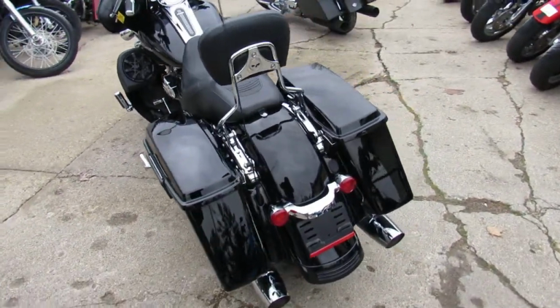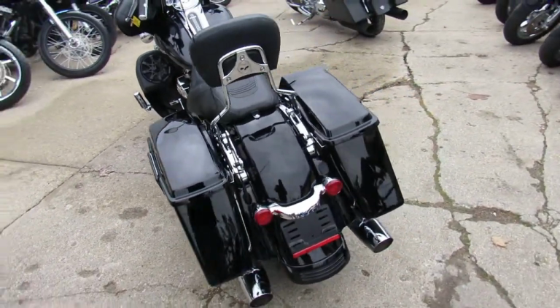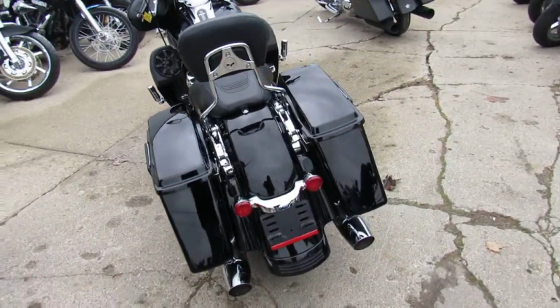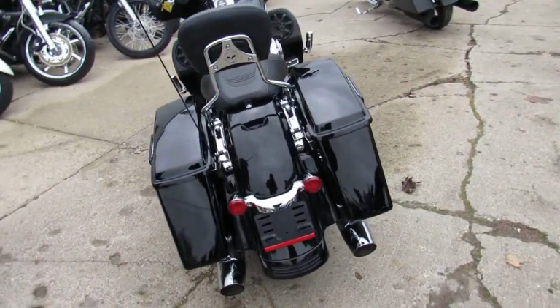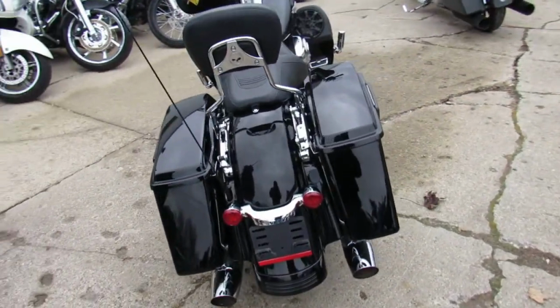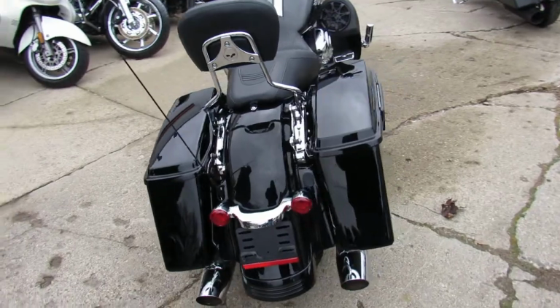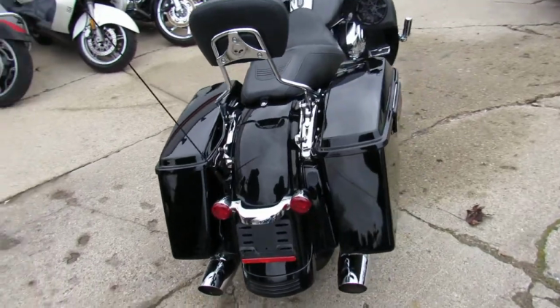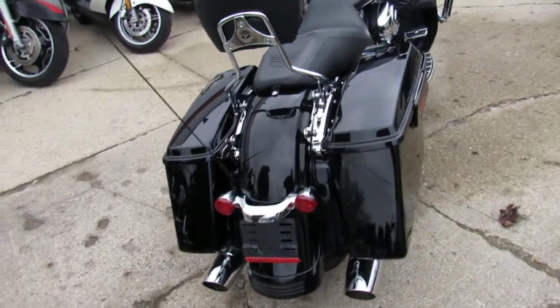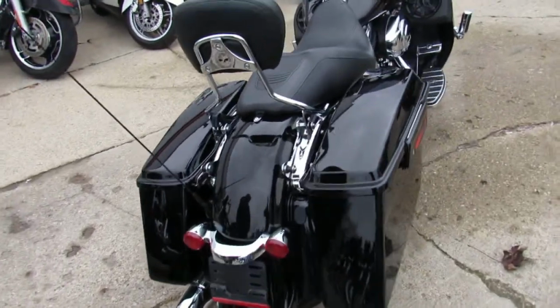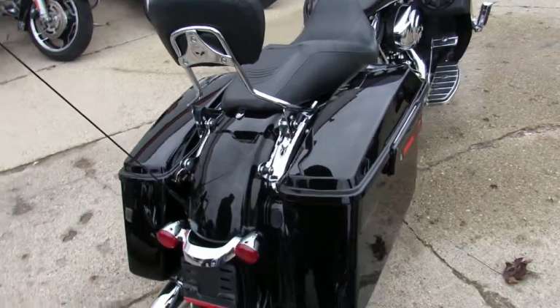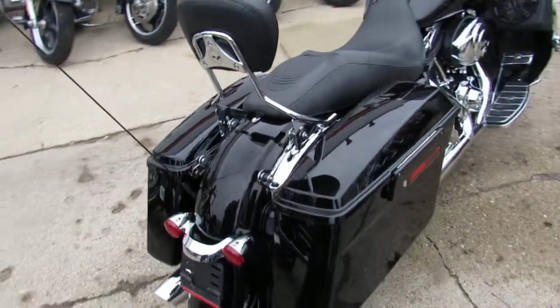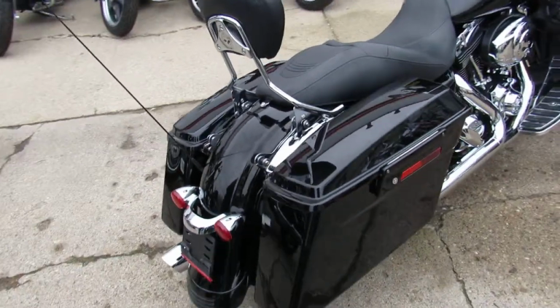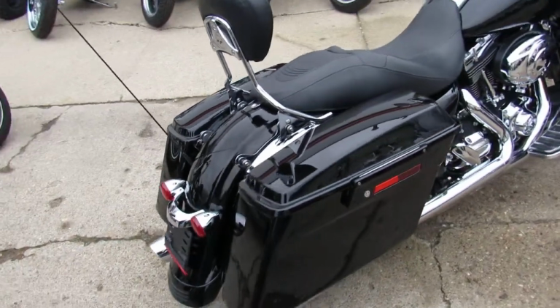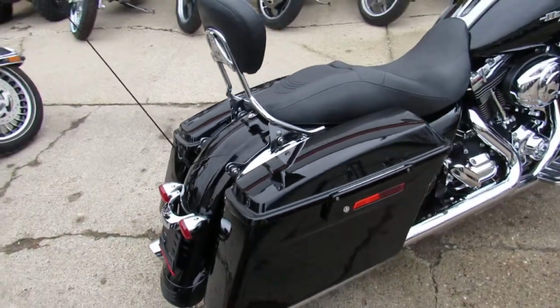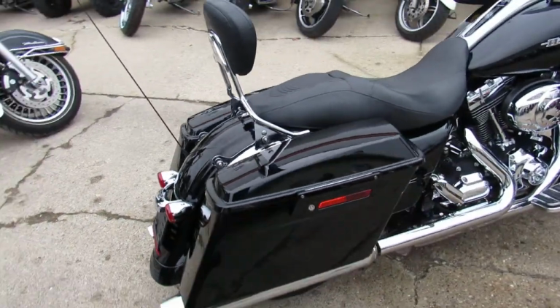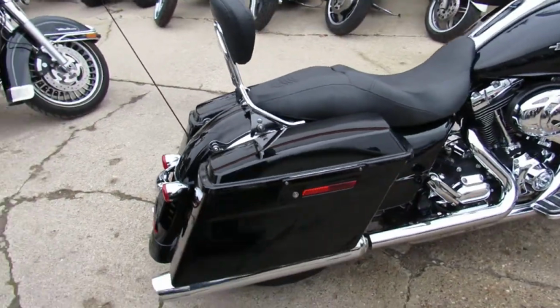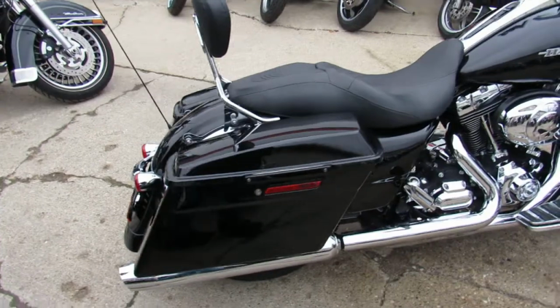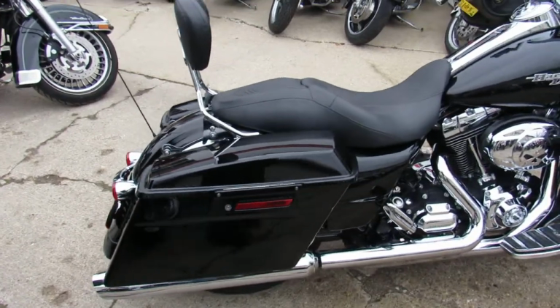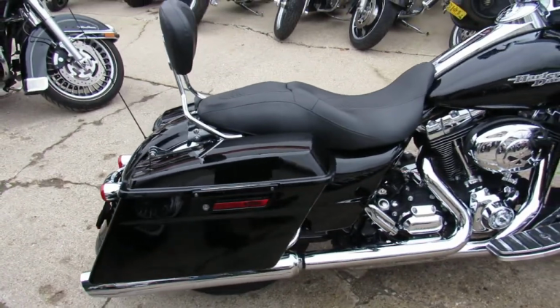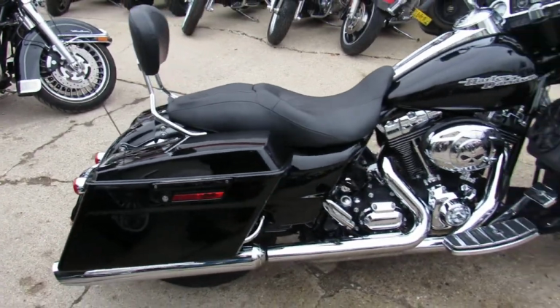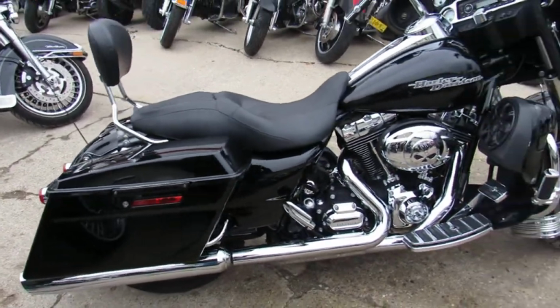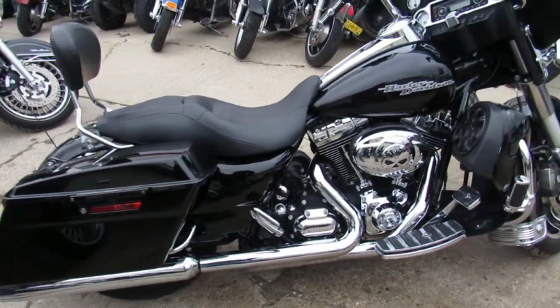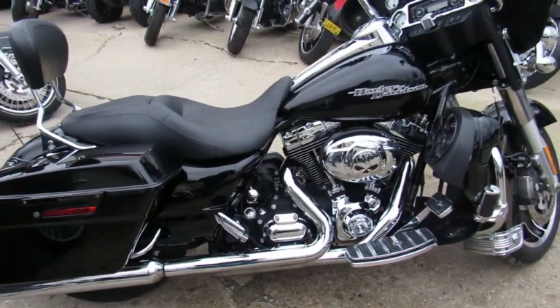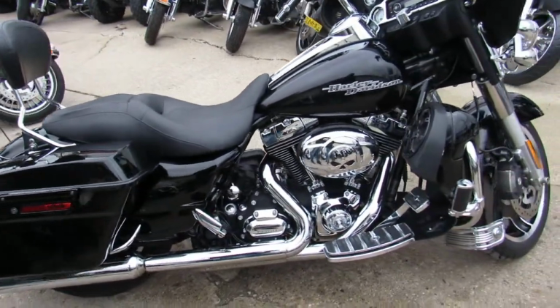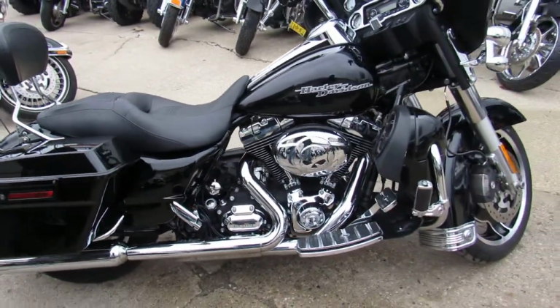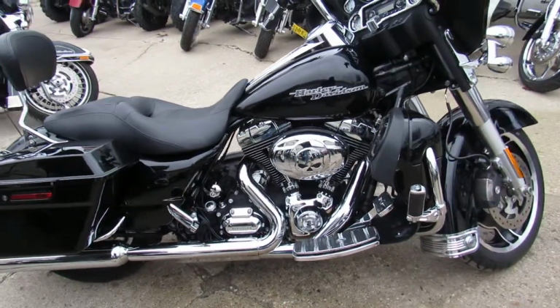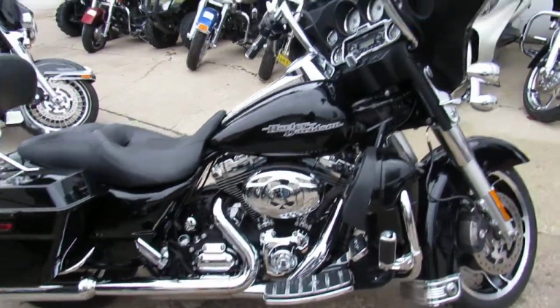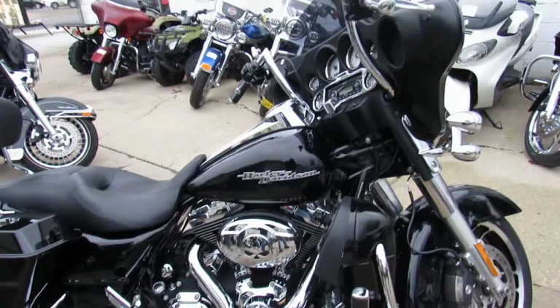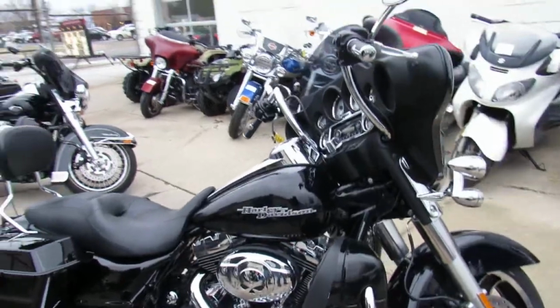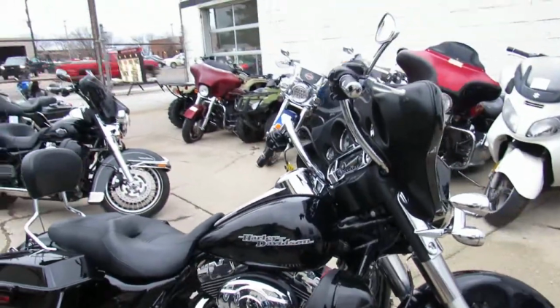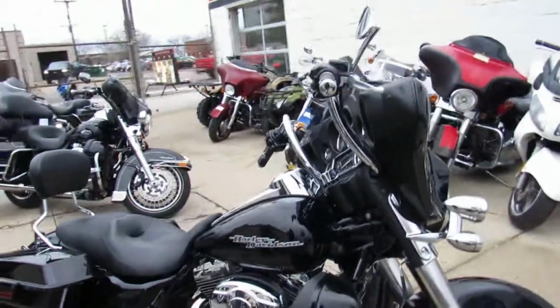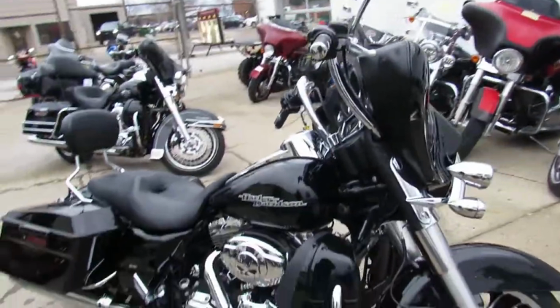This one here is a 2011. Comes in the Vivid Black paint that's perfect. It's got tons of Willy G trim on this thing guys — floorboards, controls, covers all over the place. Over $2,000 worth of Willy G.